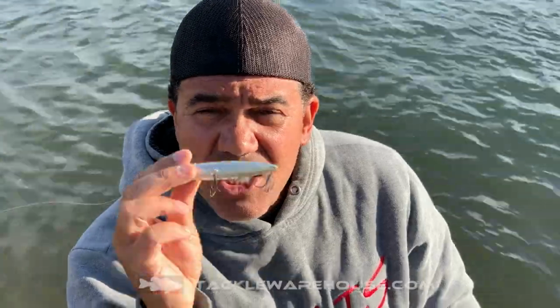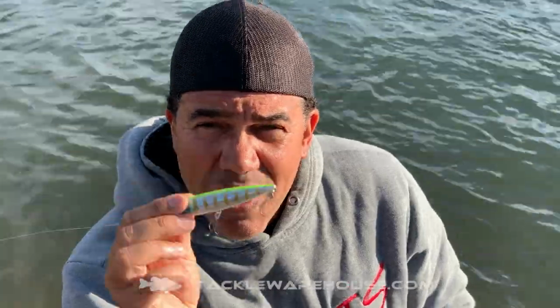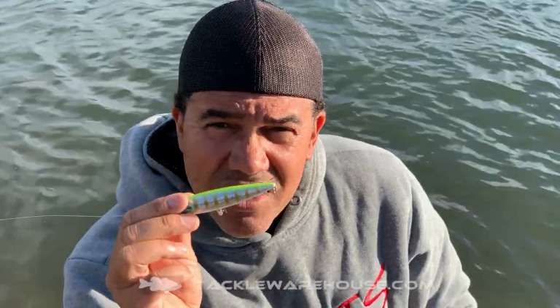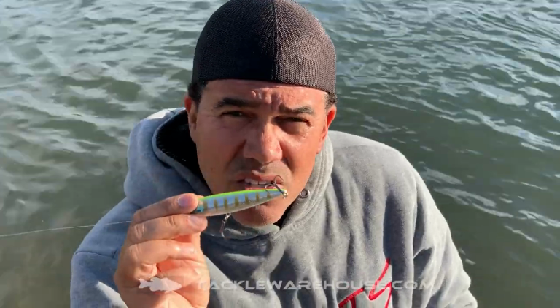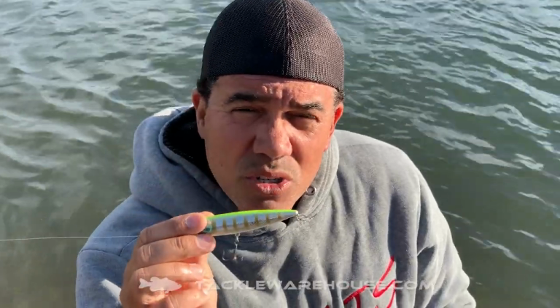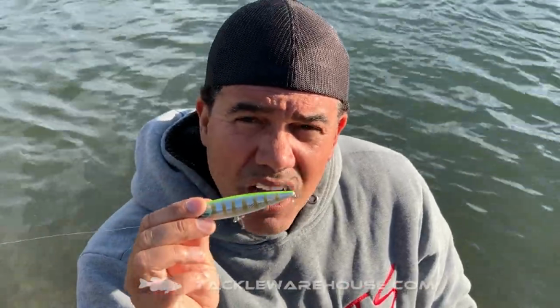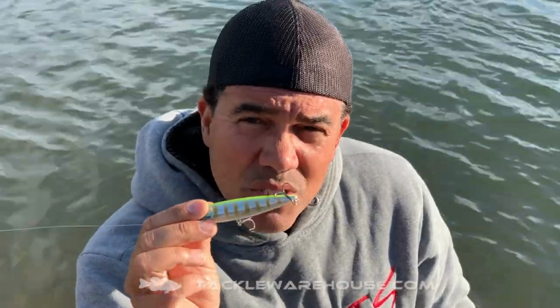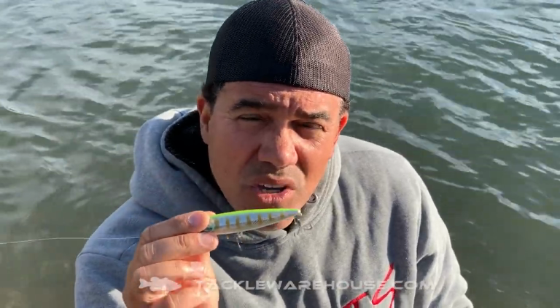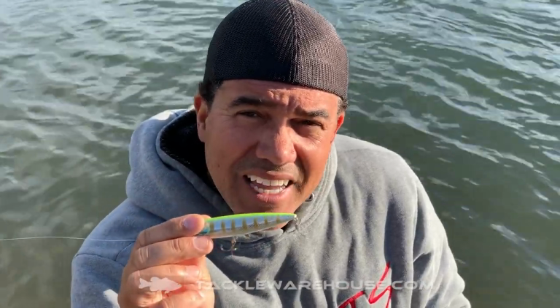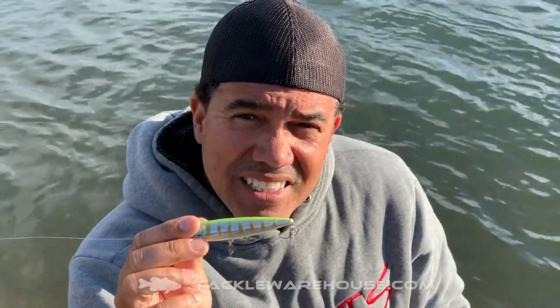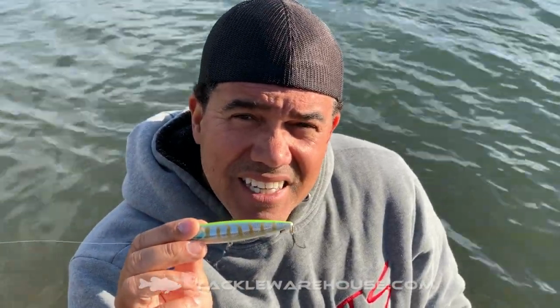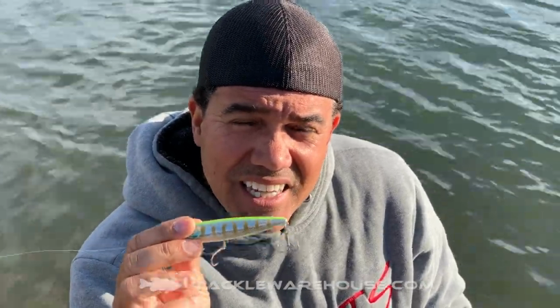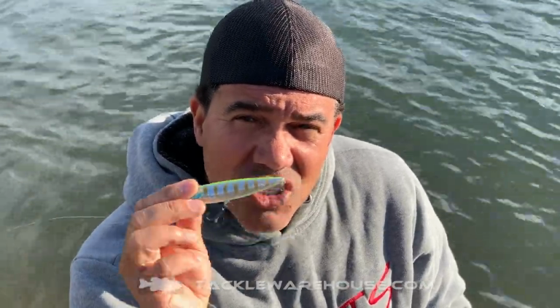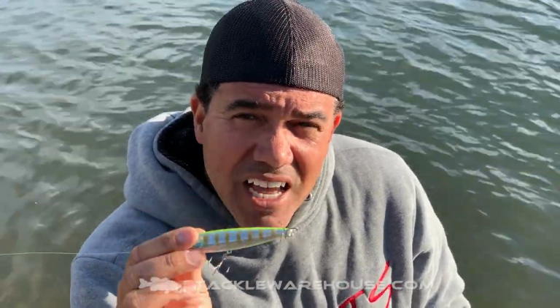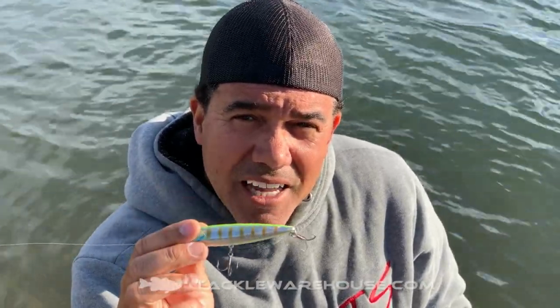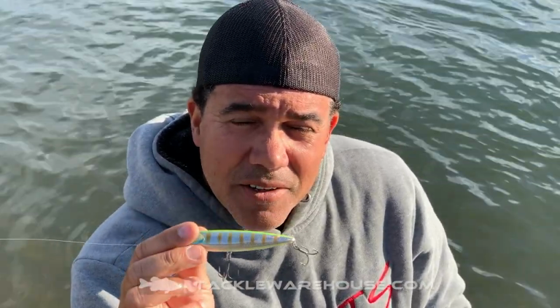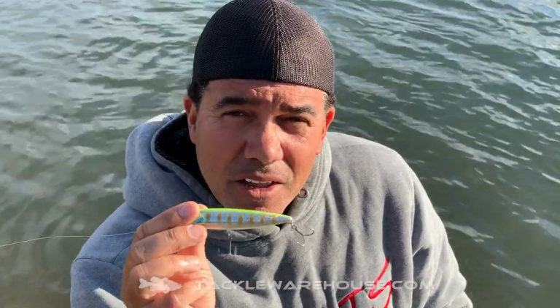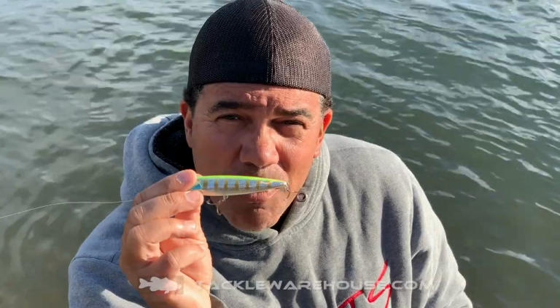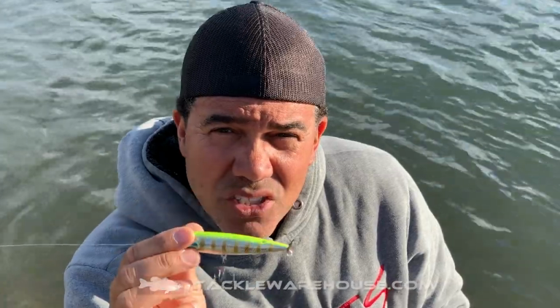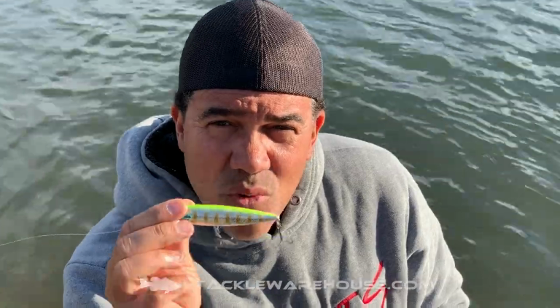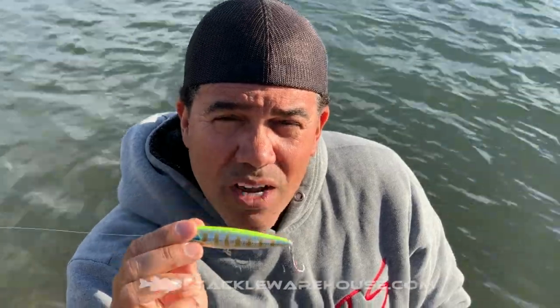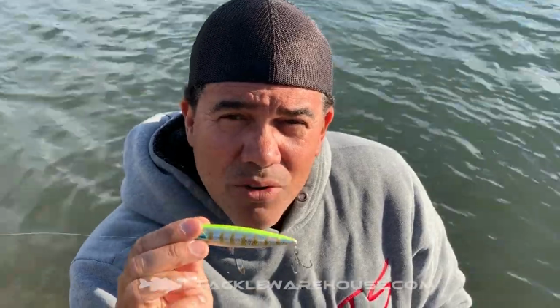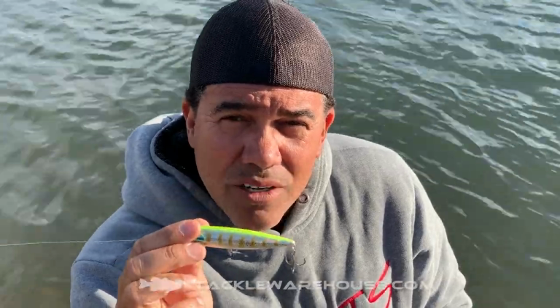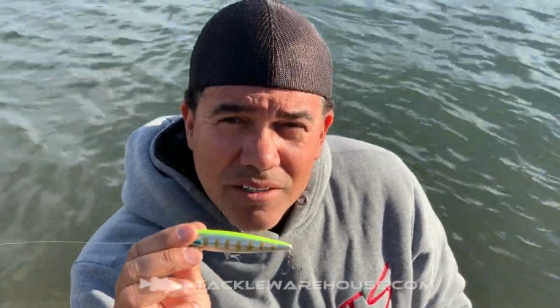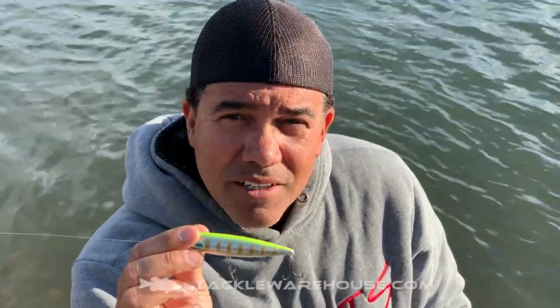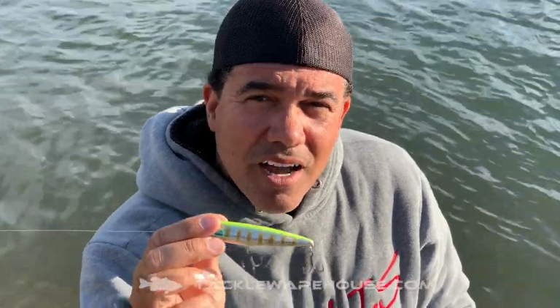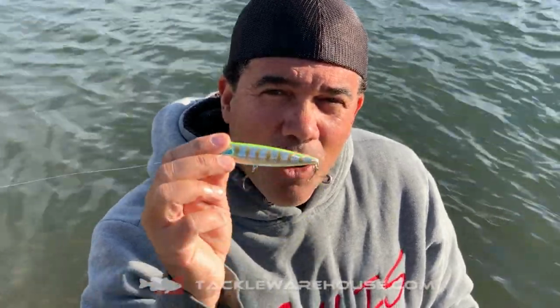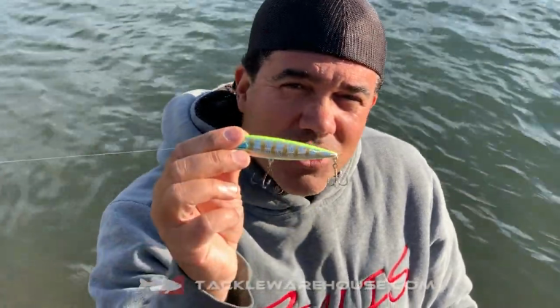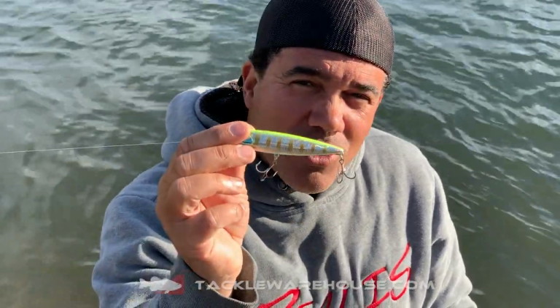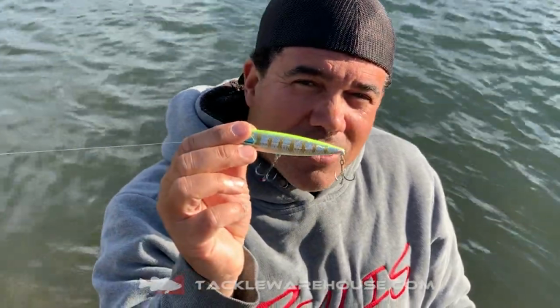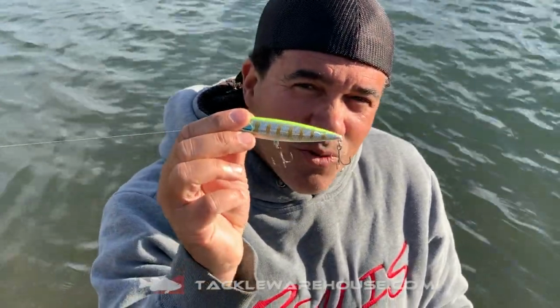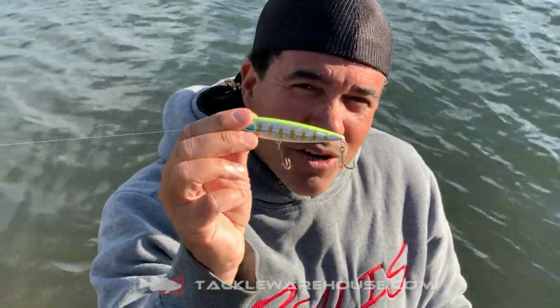Expect this lure to come to you guys in July — the Pencil 100. I hope to see you guys on the water.